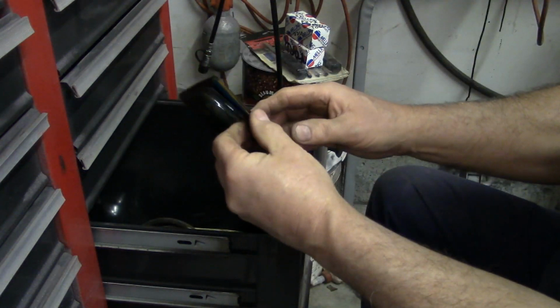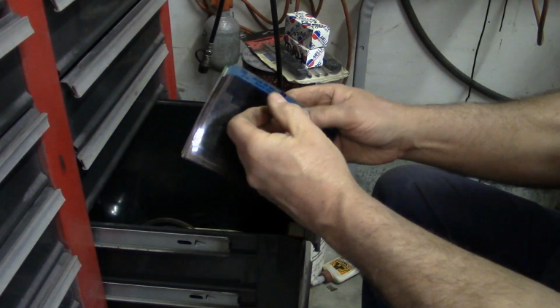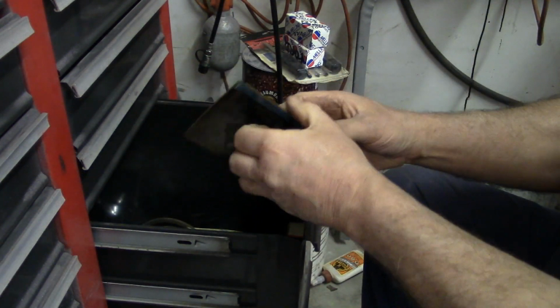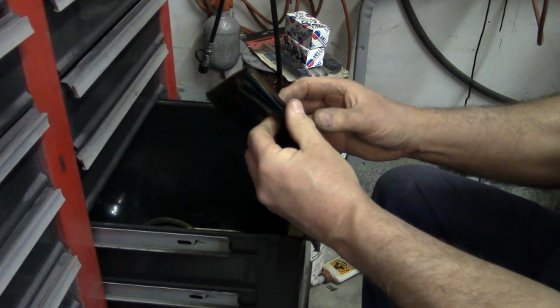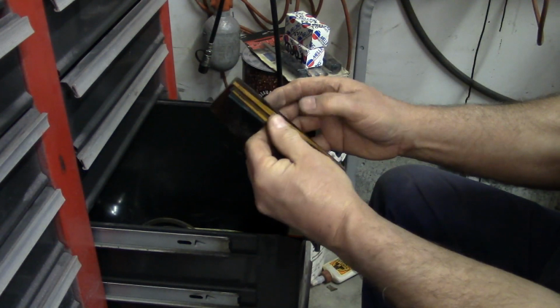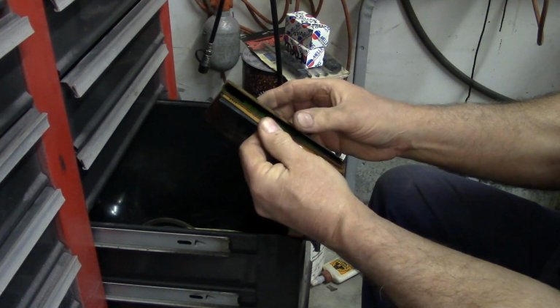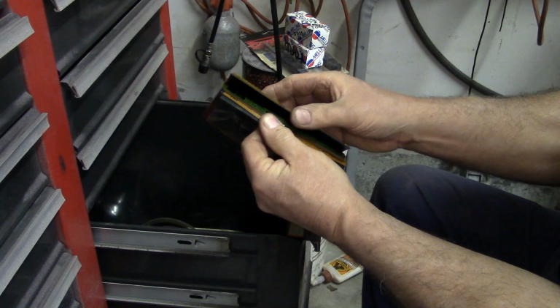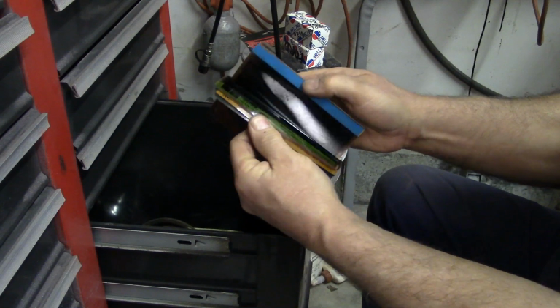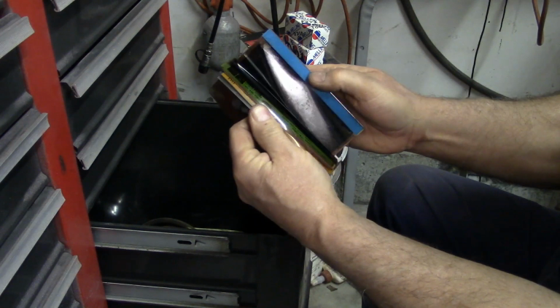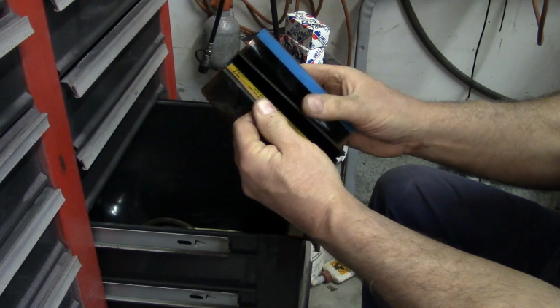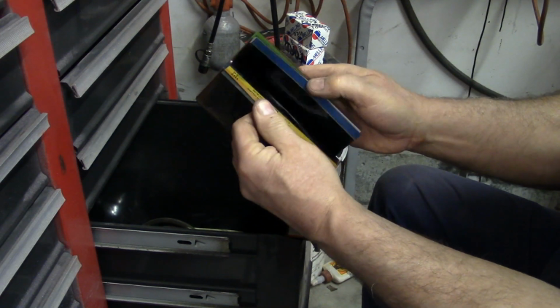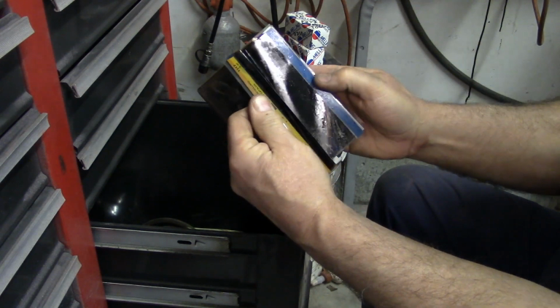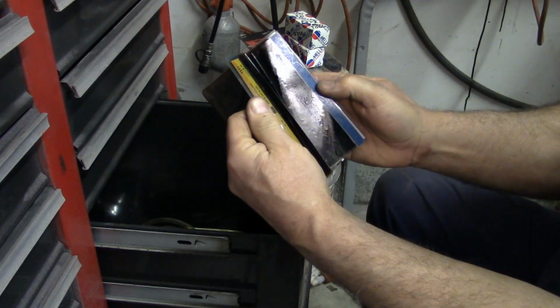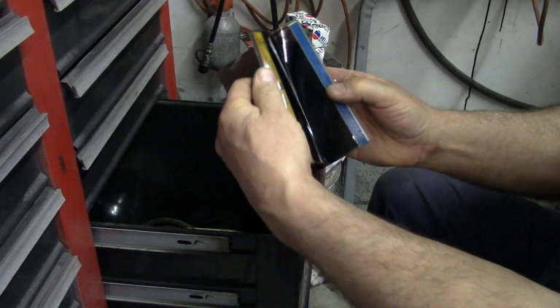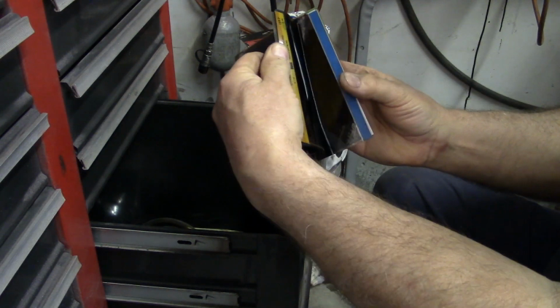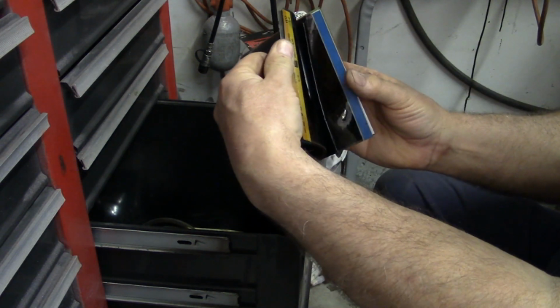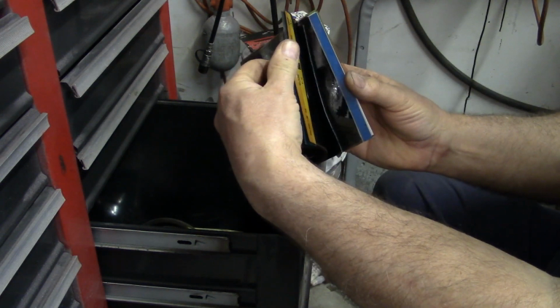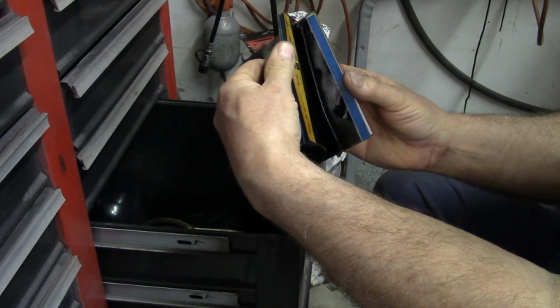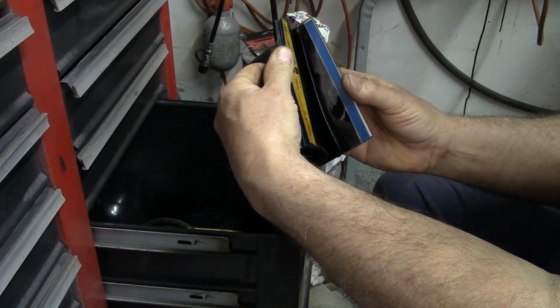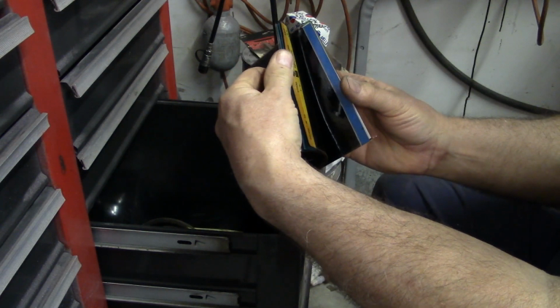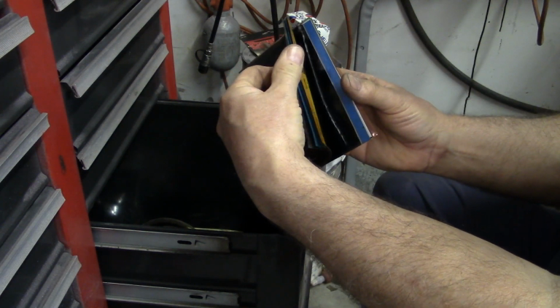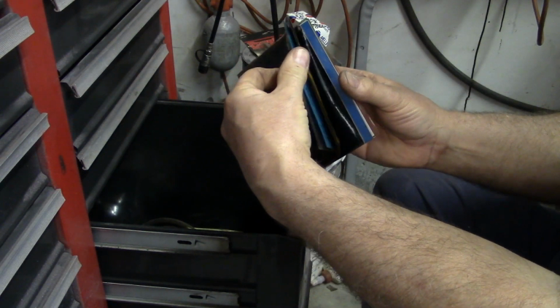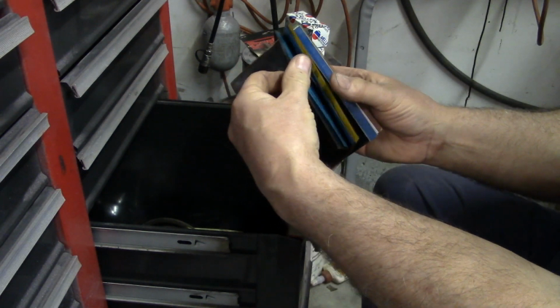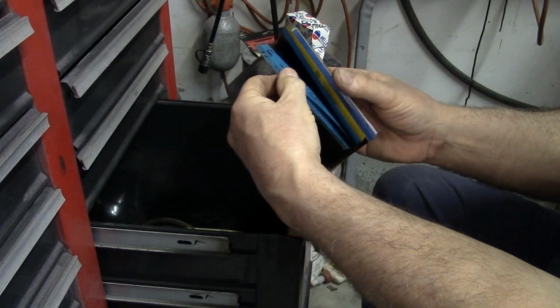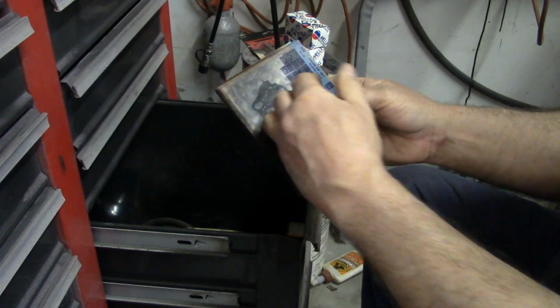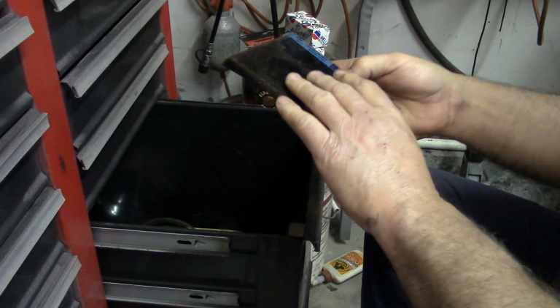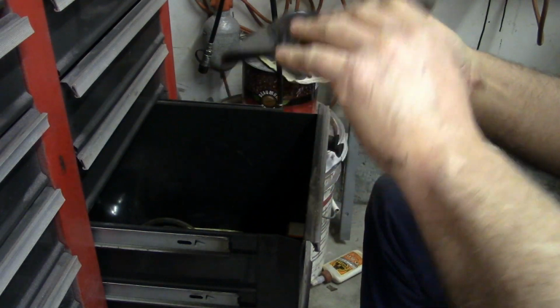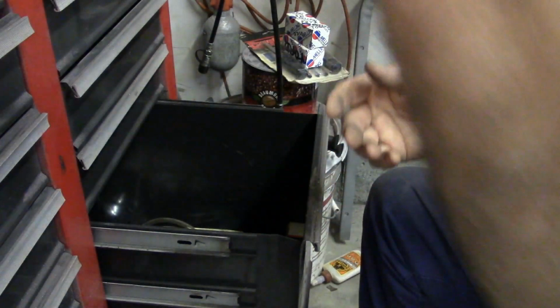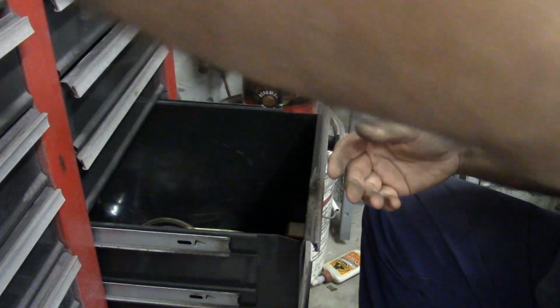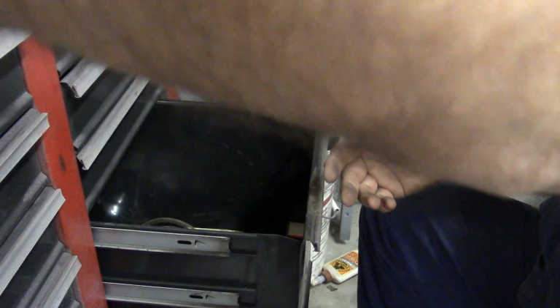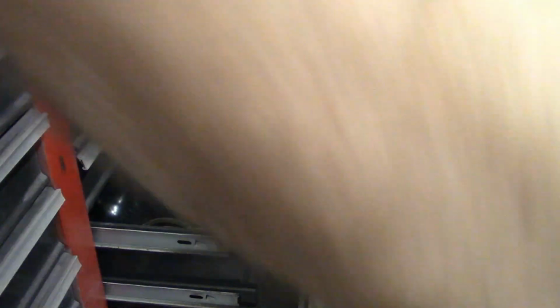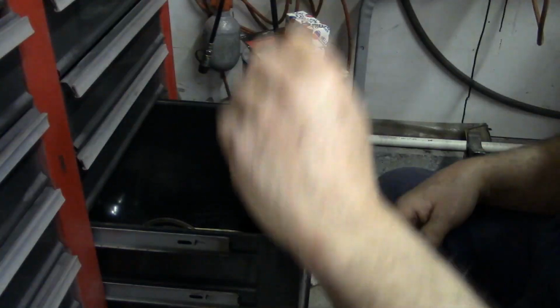More microfiche — look at that. Ford, Ford New Holland parts catalog — tons of them.